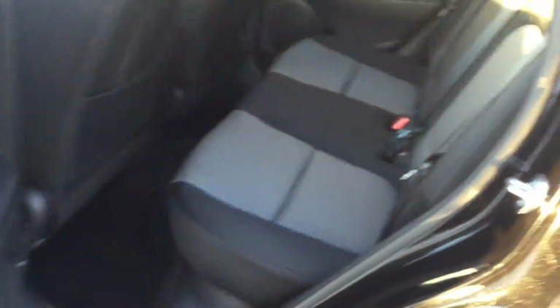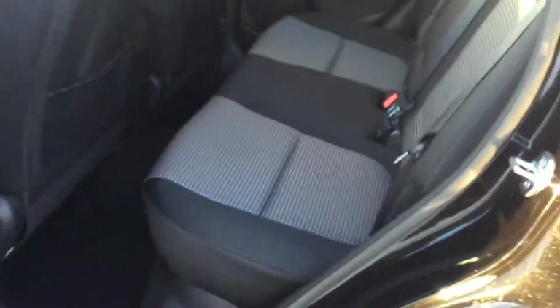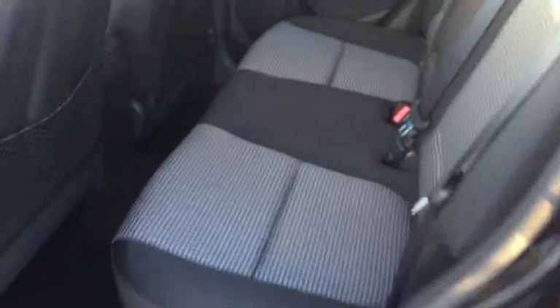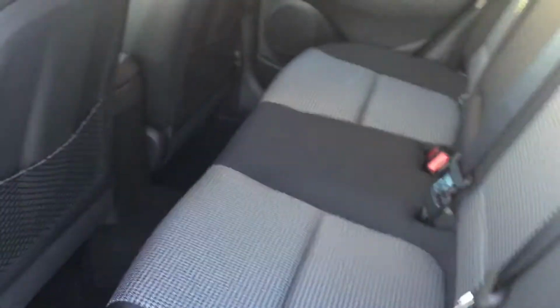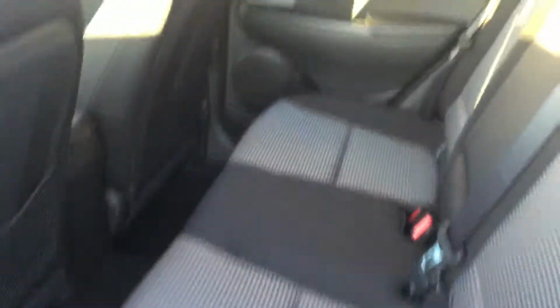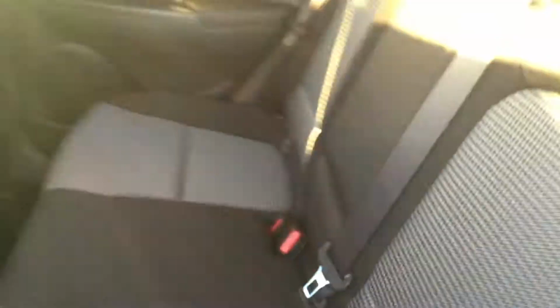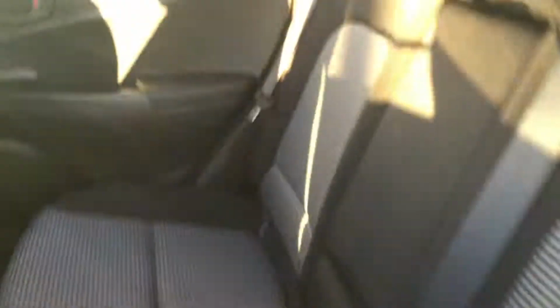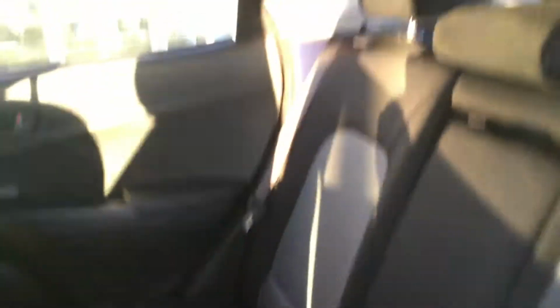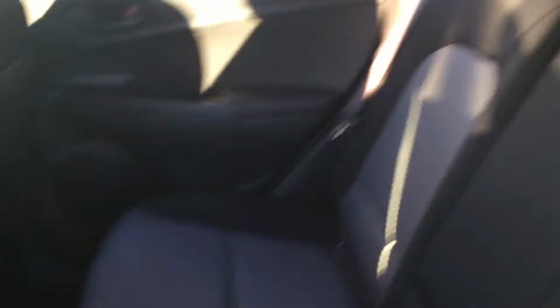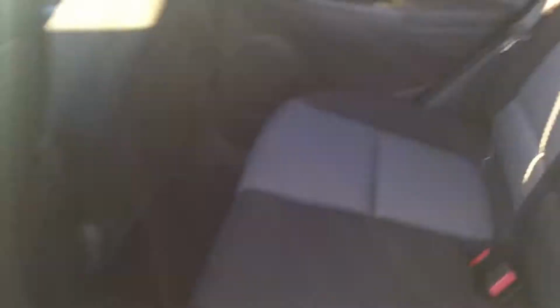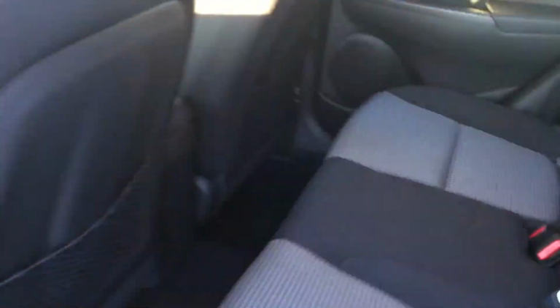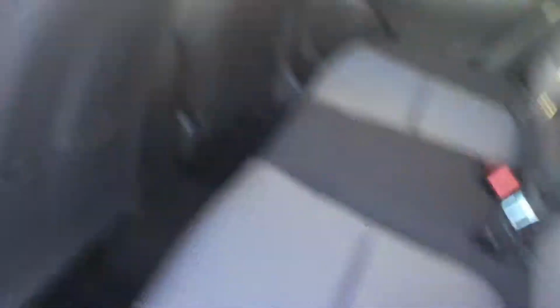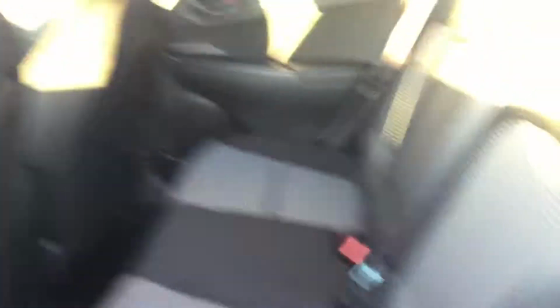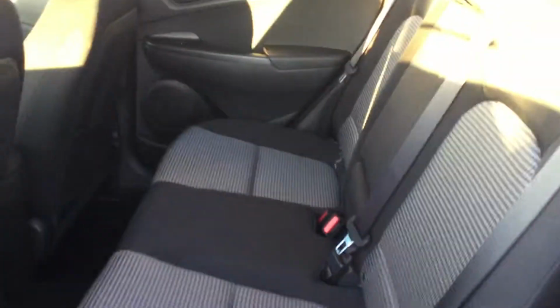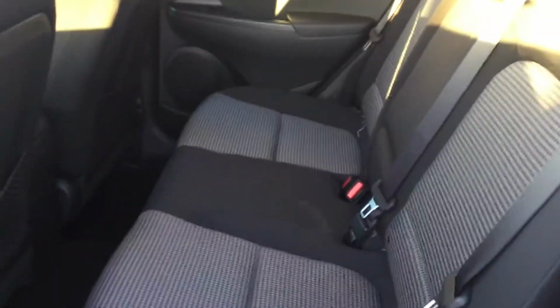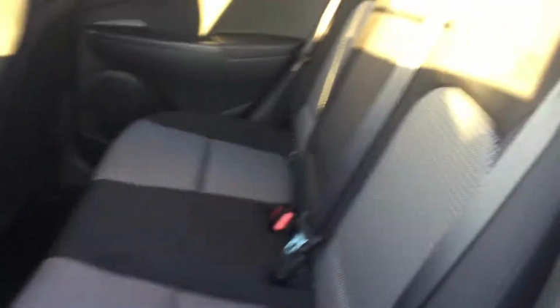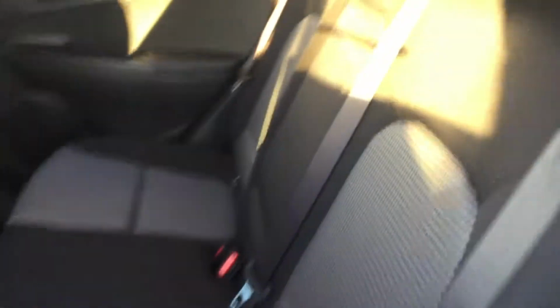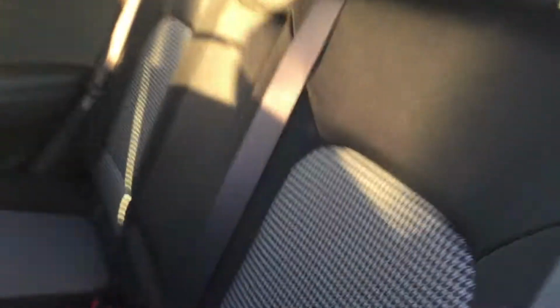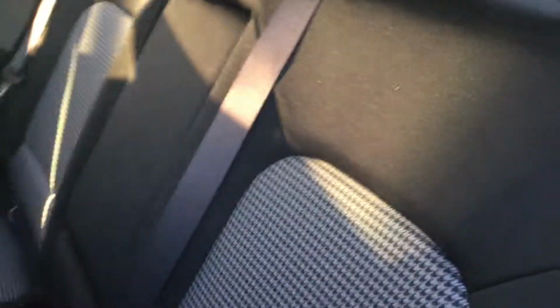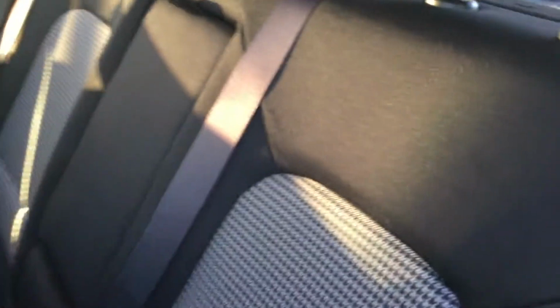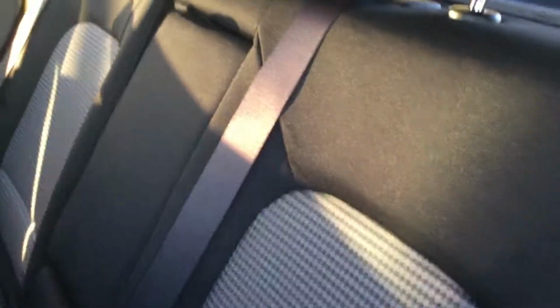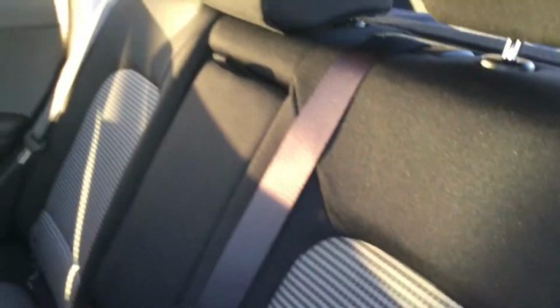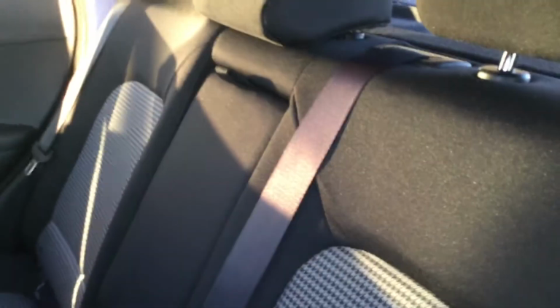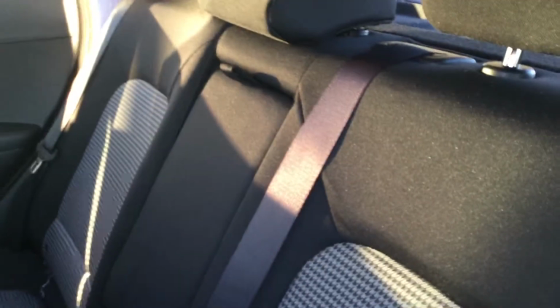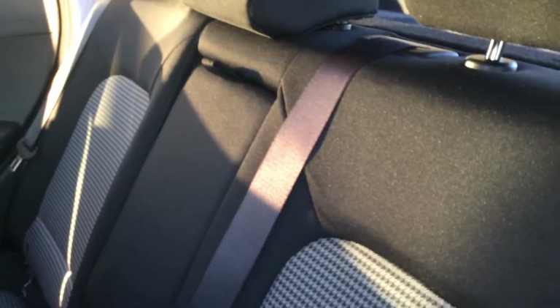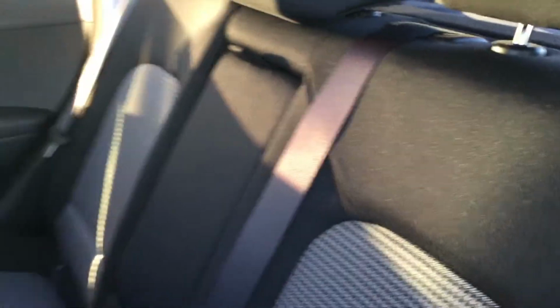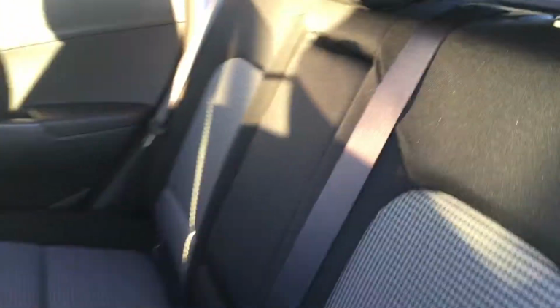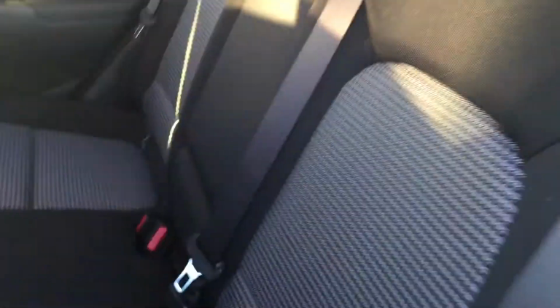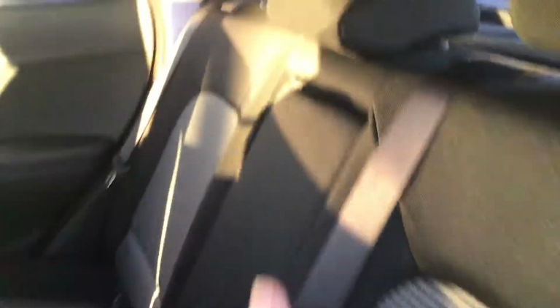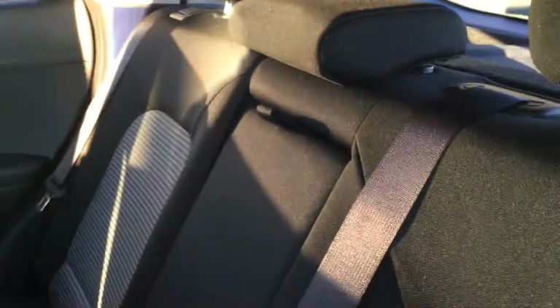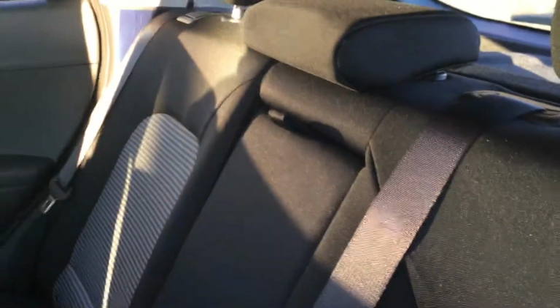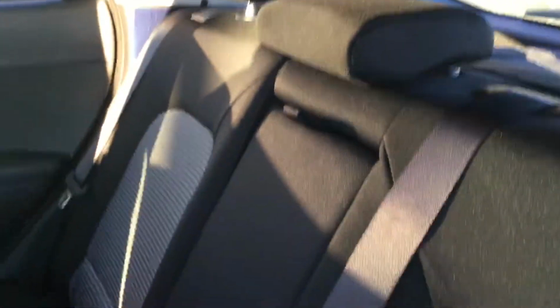In the back of the Kona you are going to have enough space for passengers. If you need extra space, these seats fold in a 60/40 split, so you definitely have that flexibility — and you also get a cup holder back here.